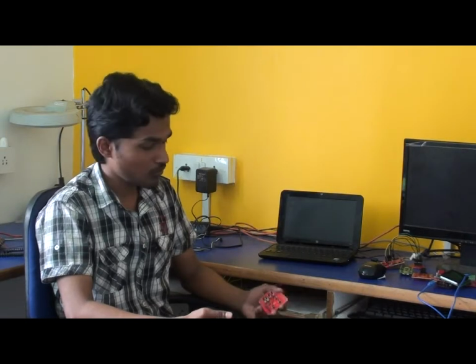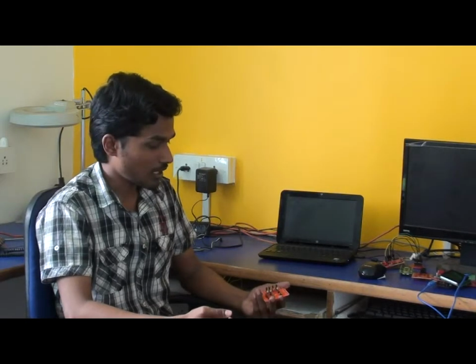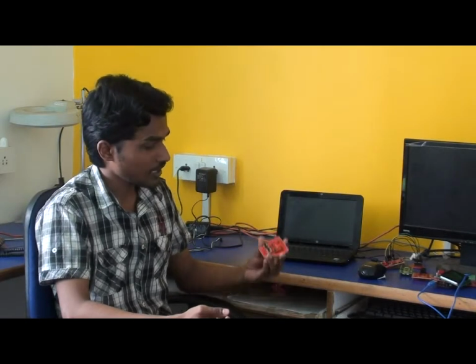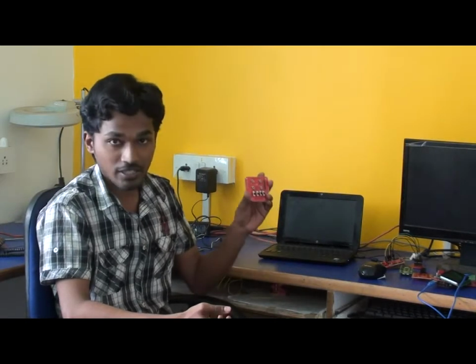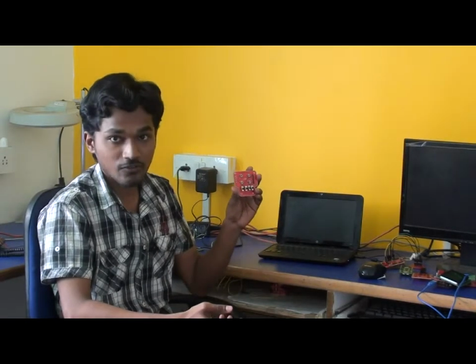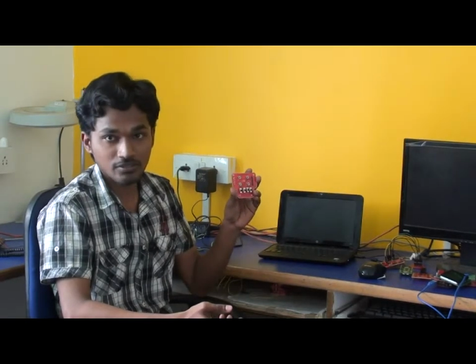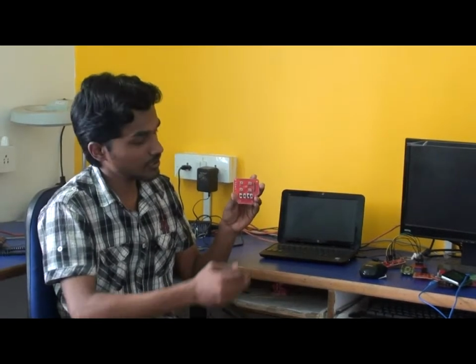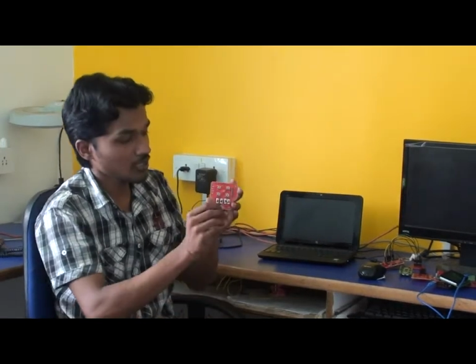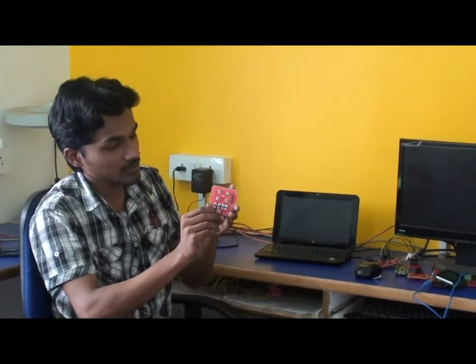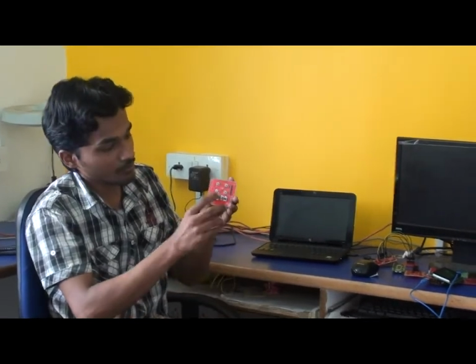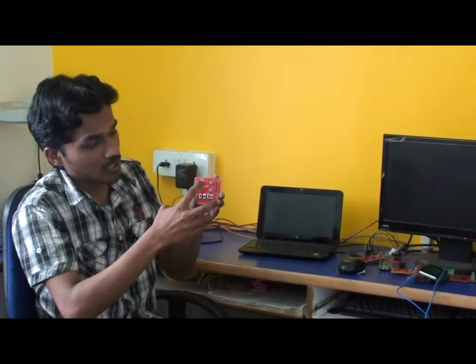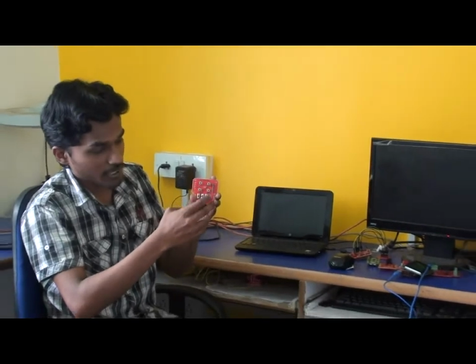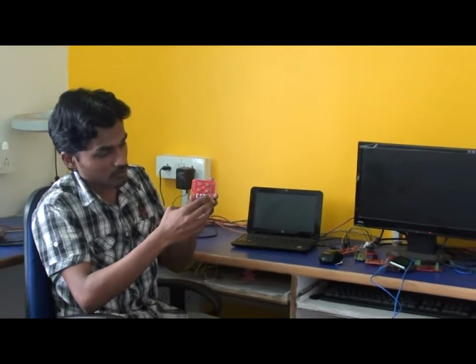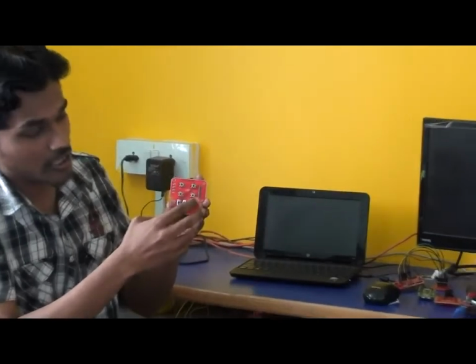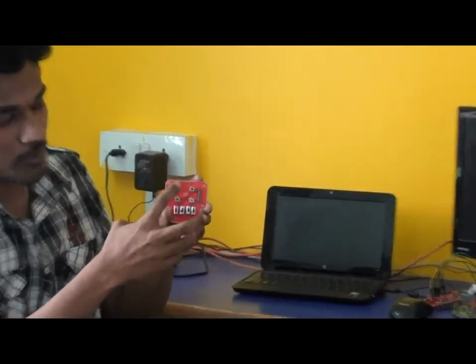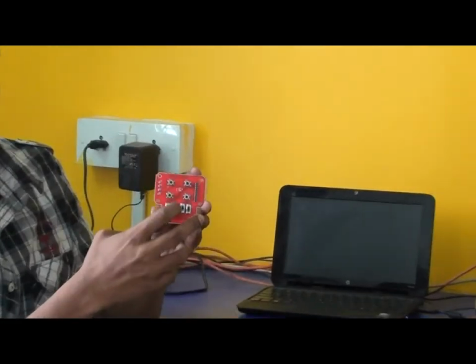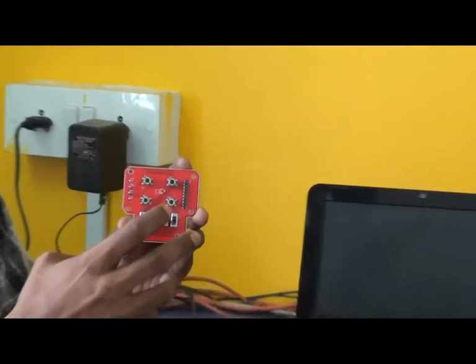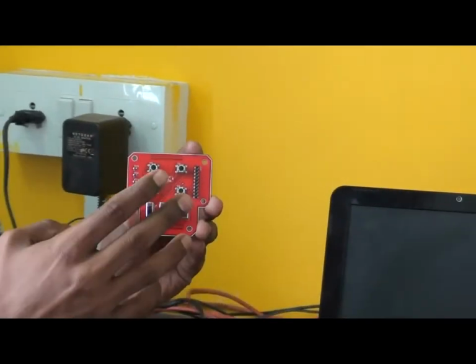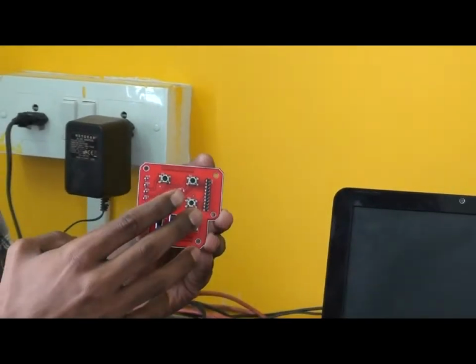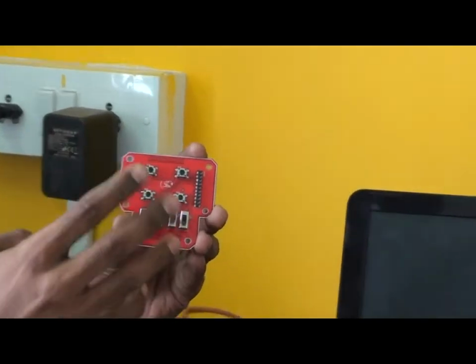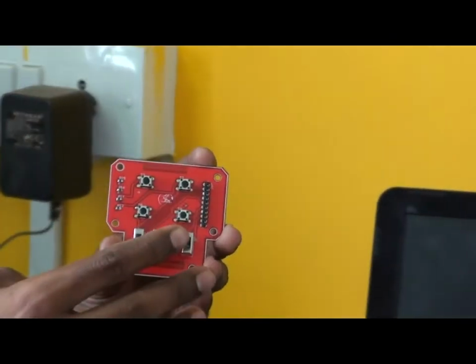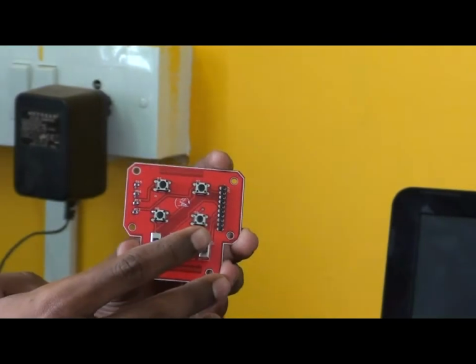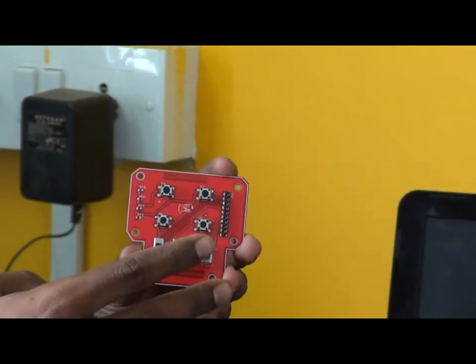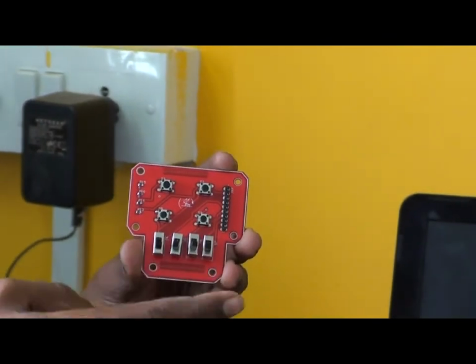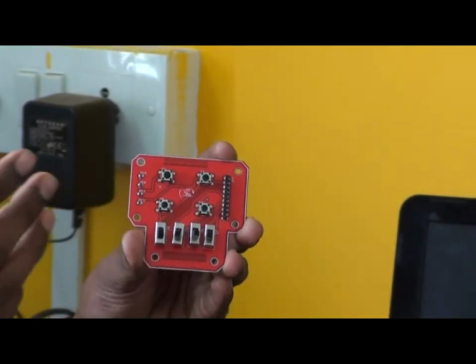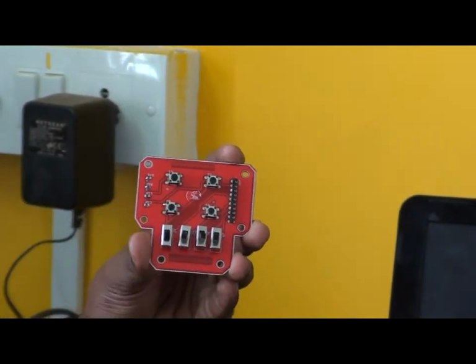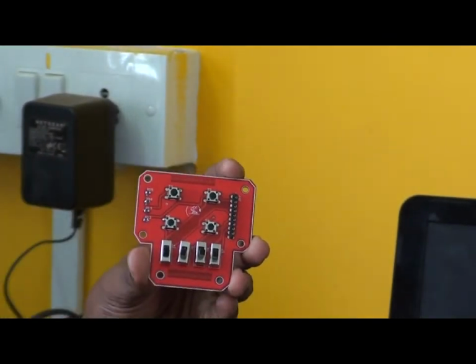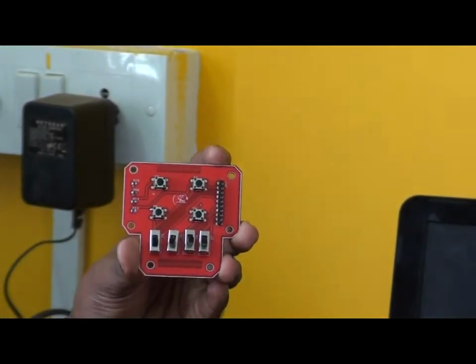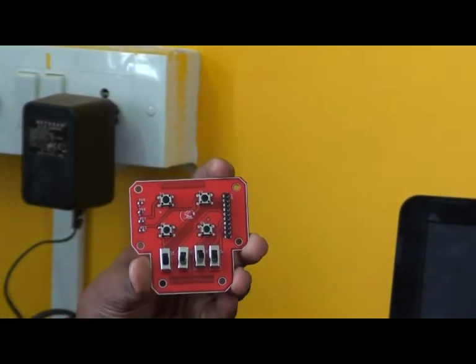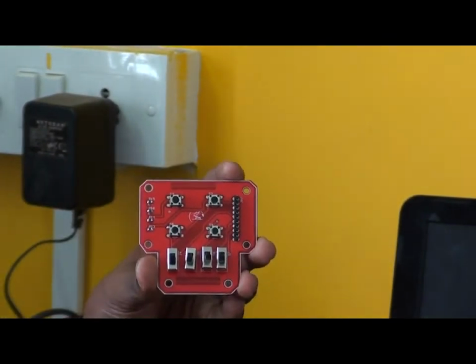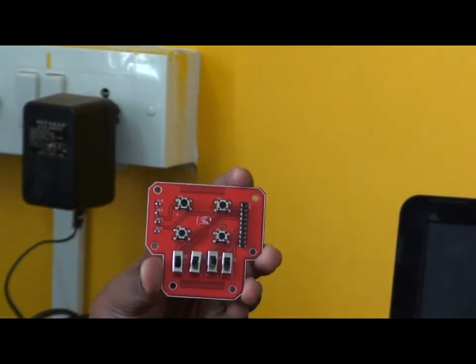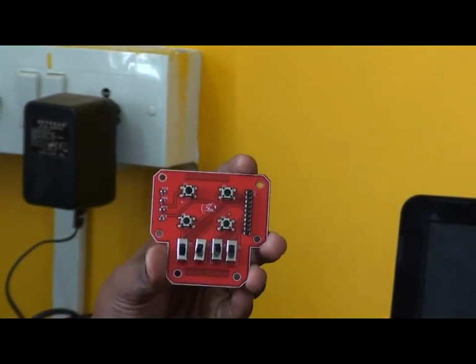Now, the second variety of a breakout — here is one. This is a switch breakout or an input breakout to a controller. This breakout is compatible with Arduino, as well as with other controllers like 8051, RP, ARM, and any controllers.